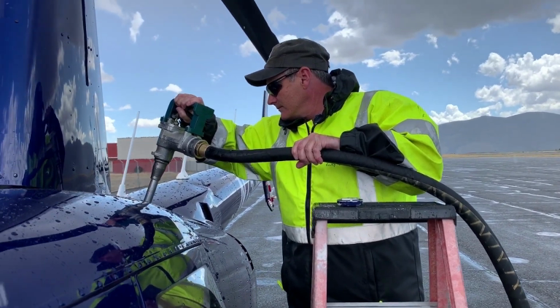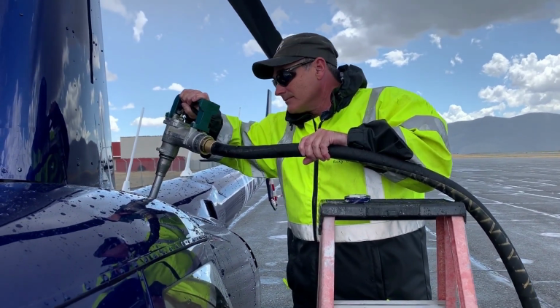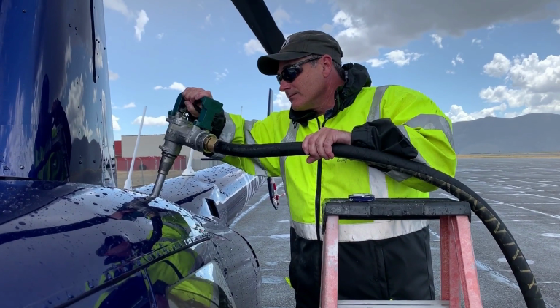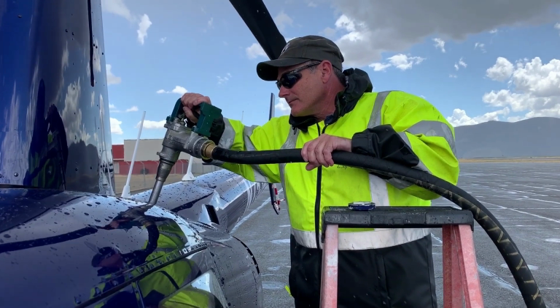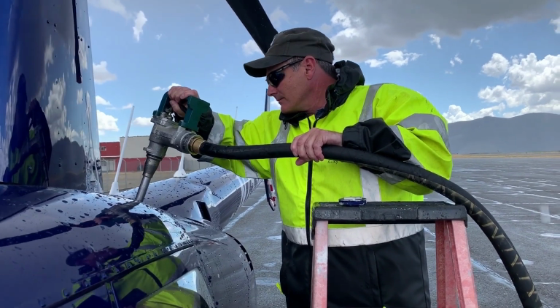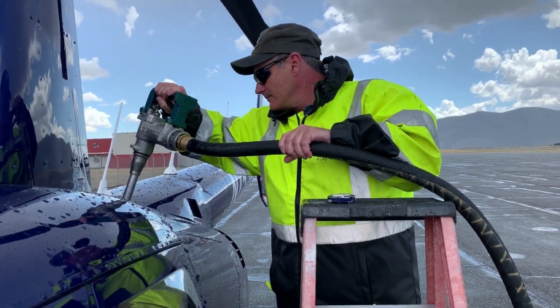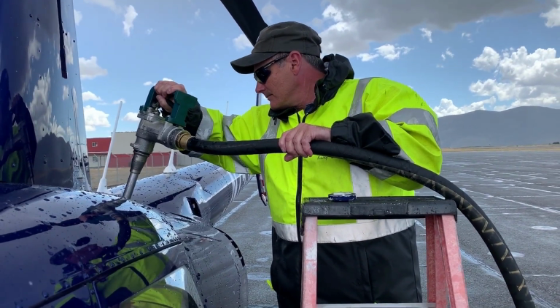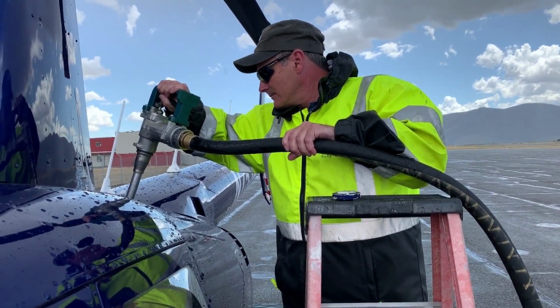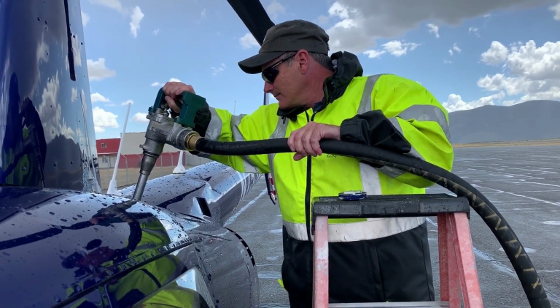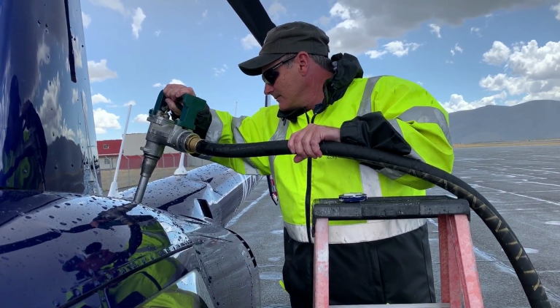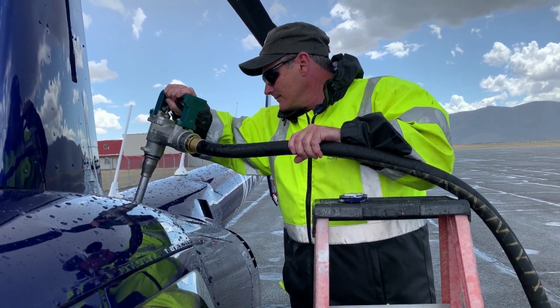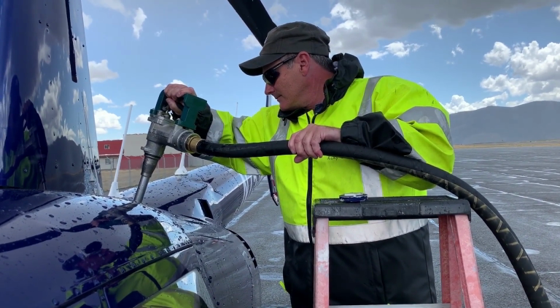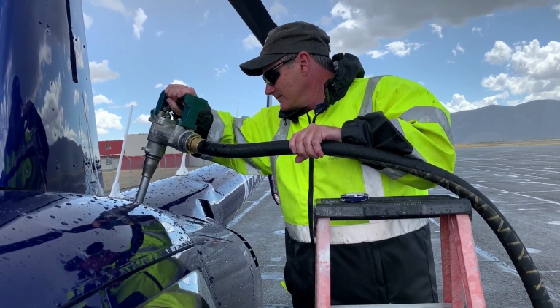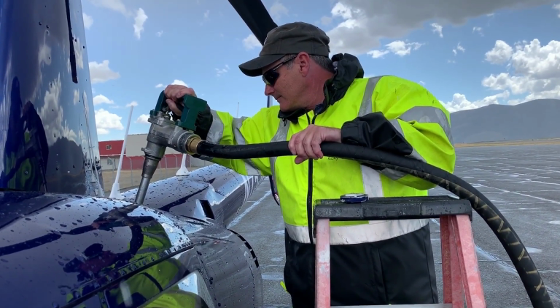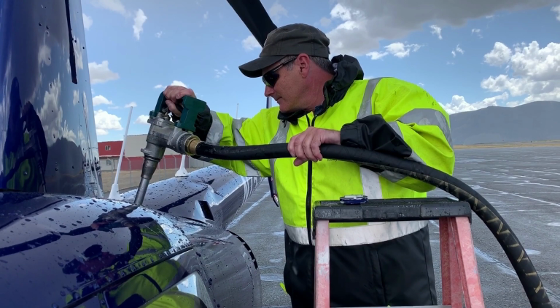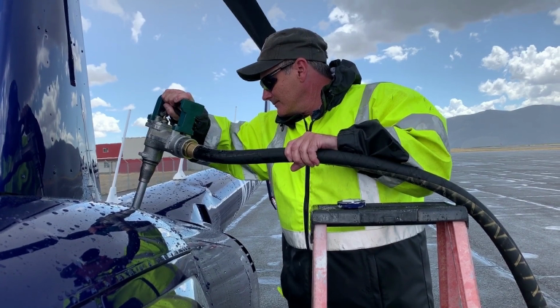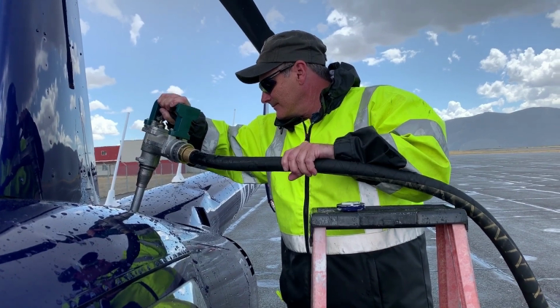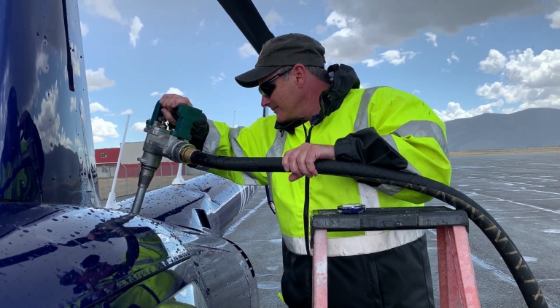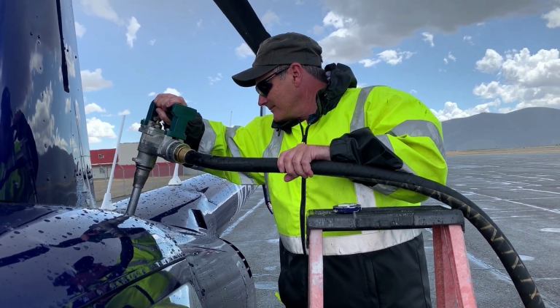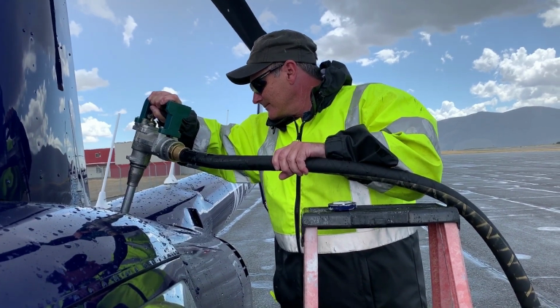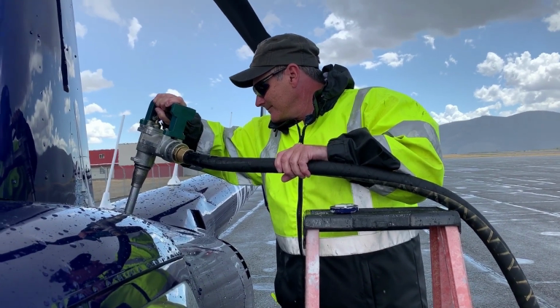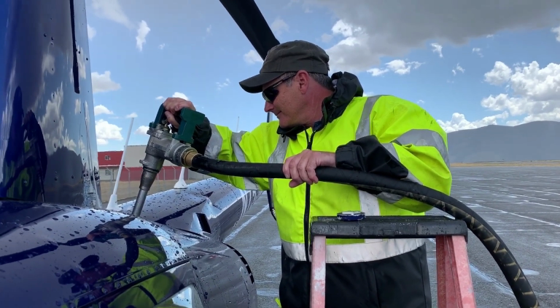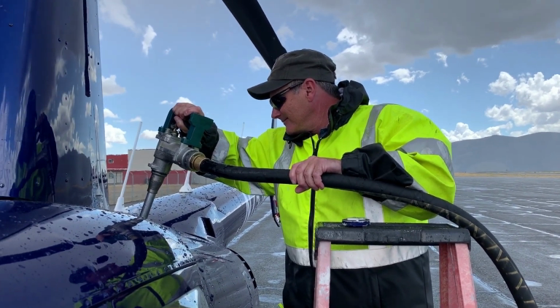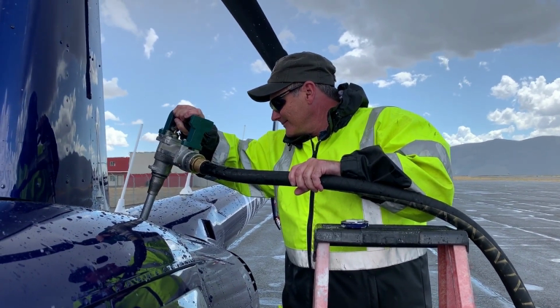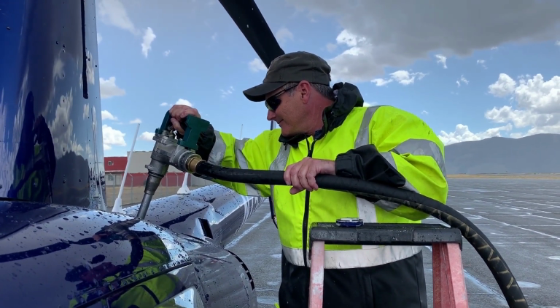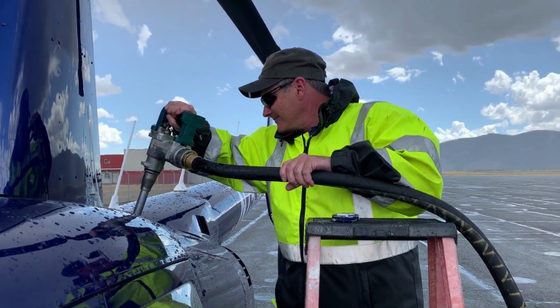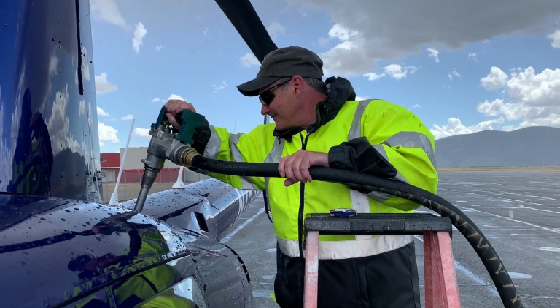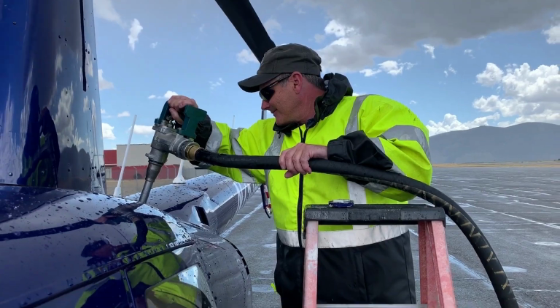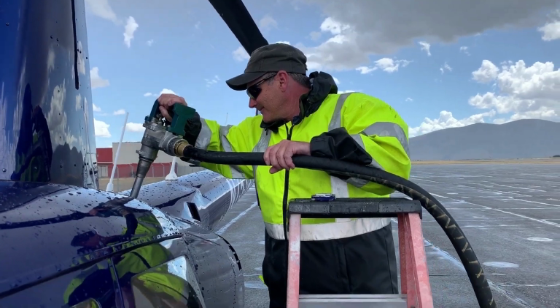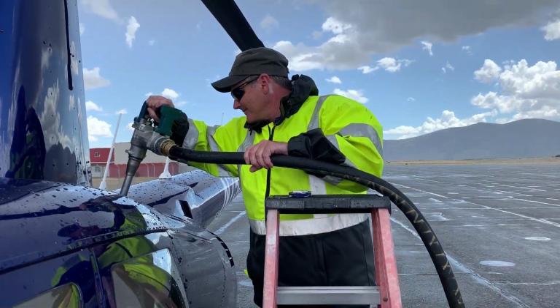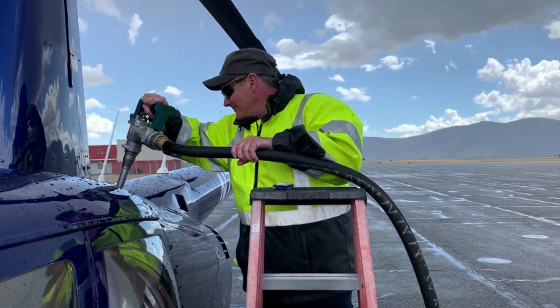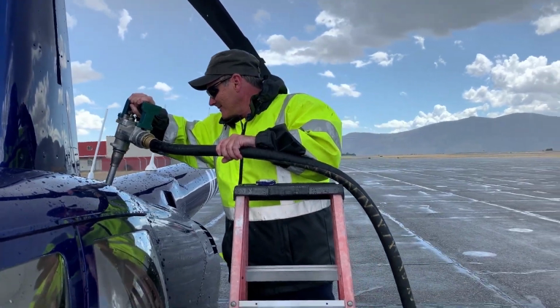I don't really need to see that. But he's being really careful not to let water get in there. Not really — I'll sump the tanks later and keep going. The water sinks, so it's not a big deal.